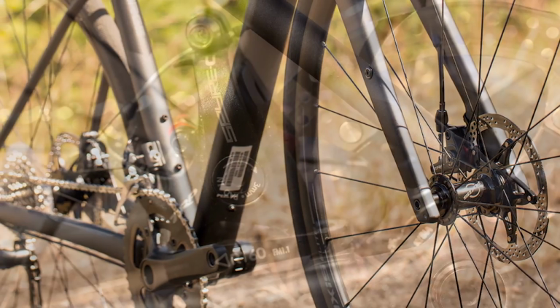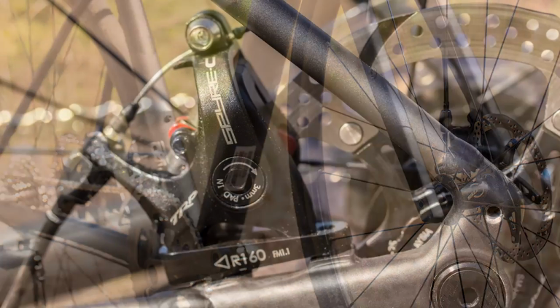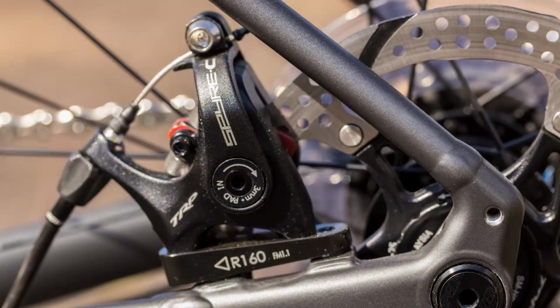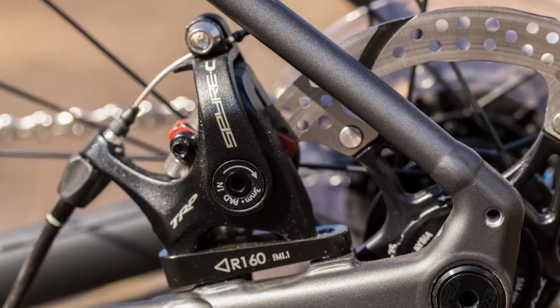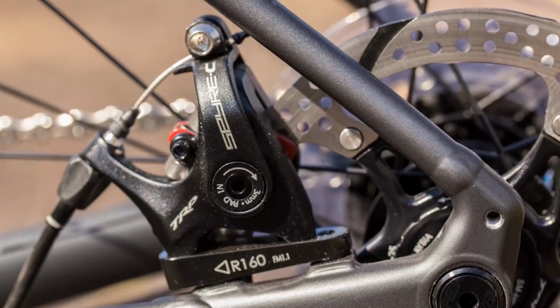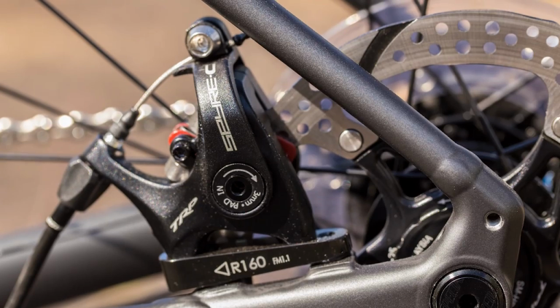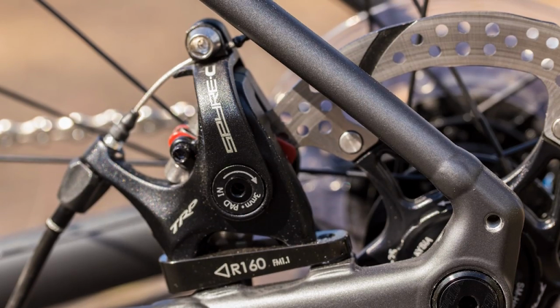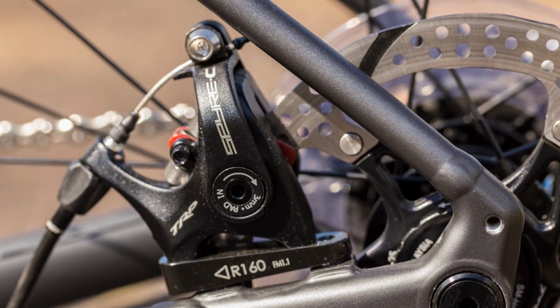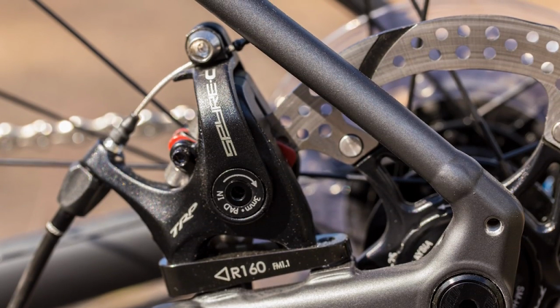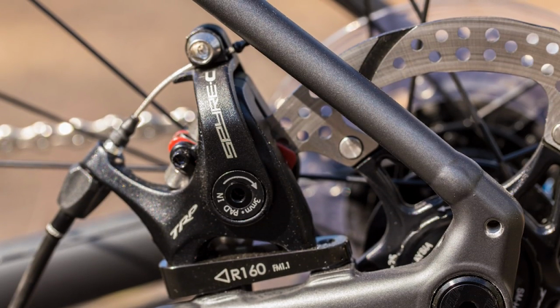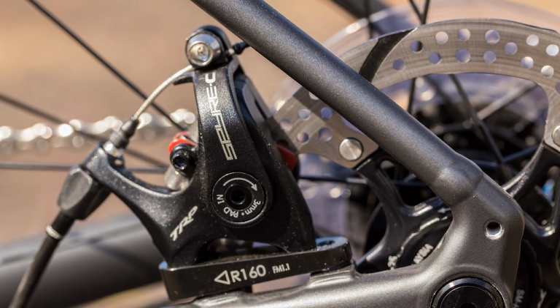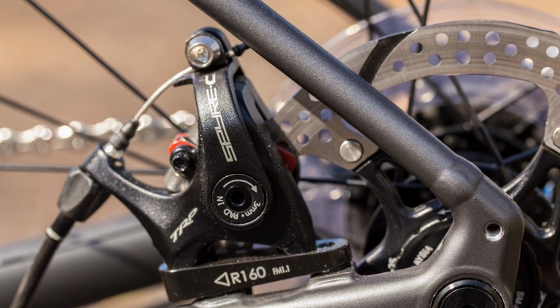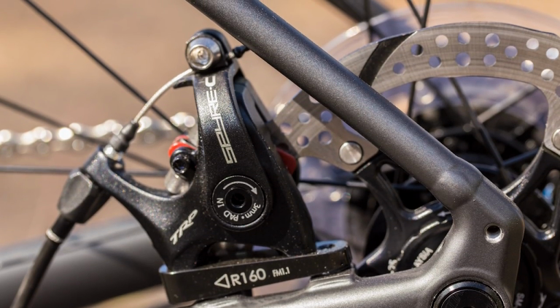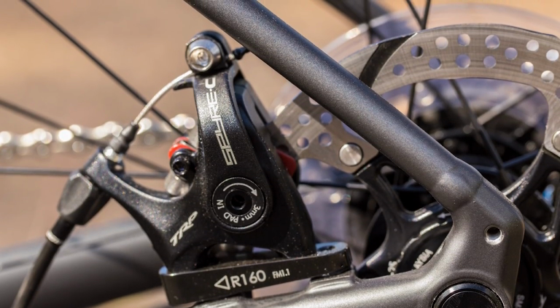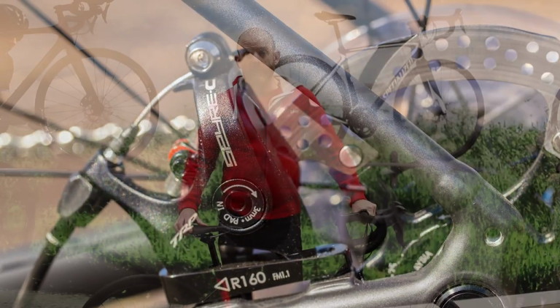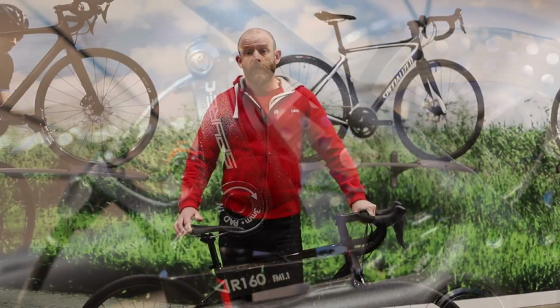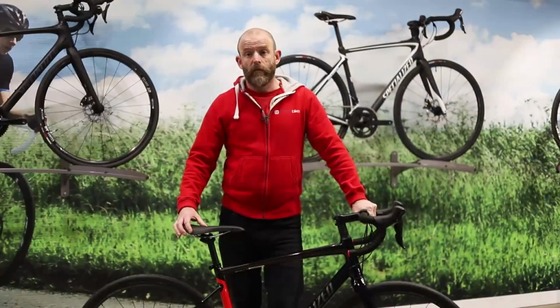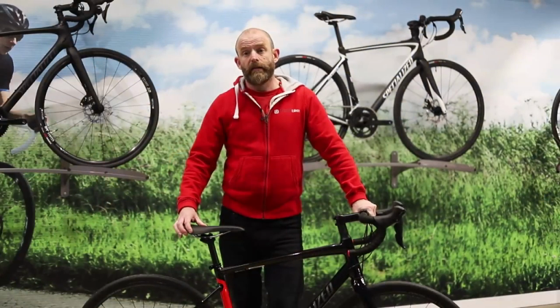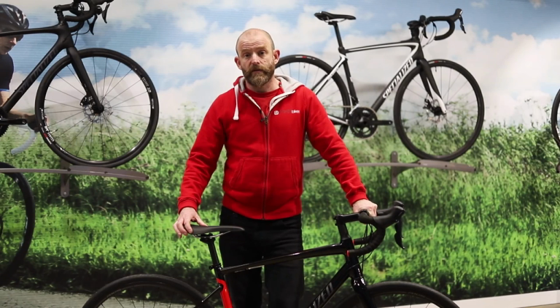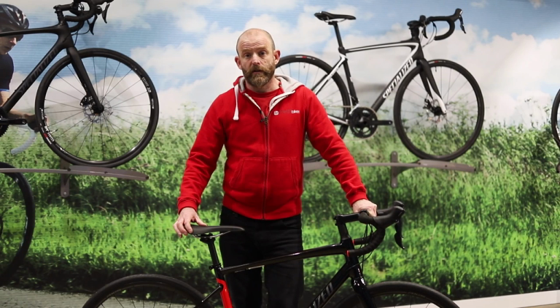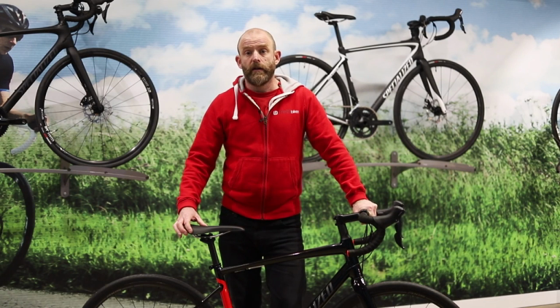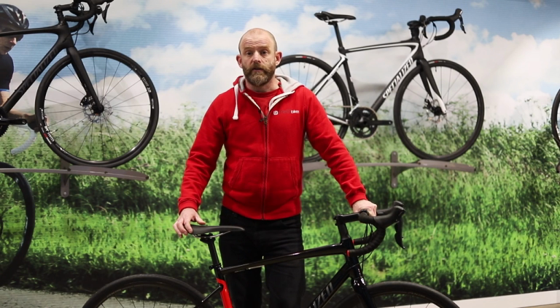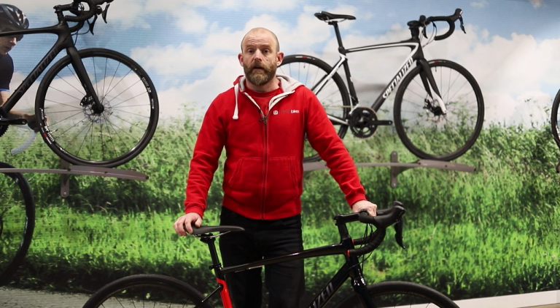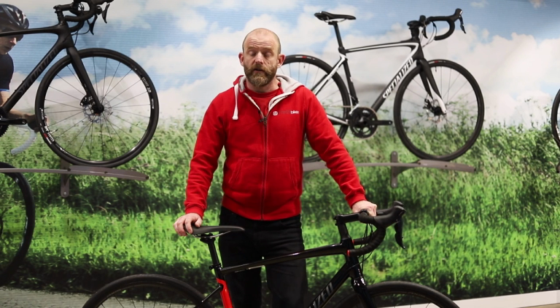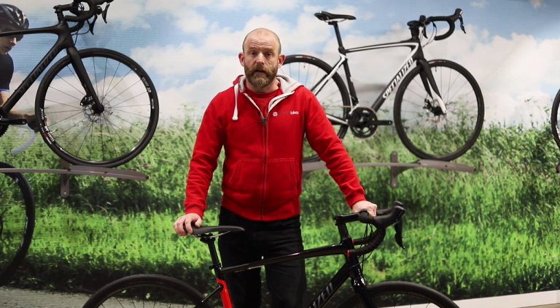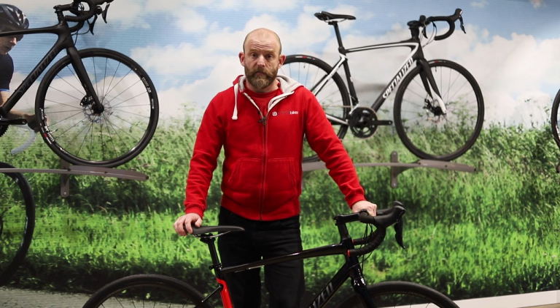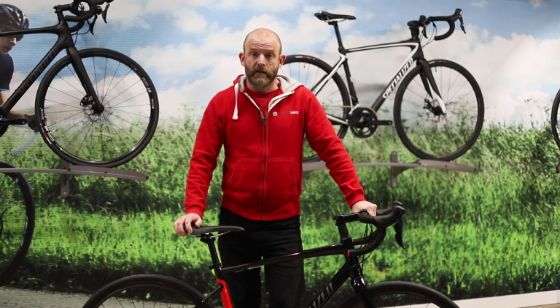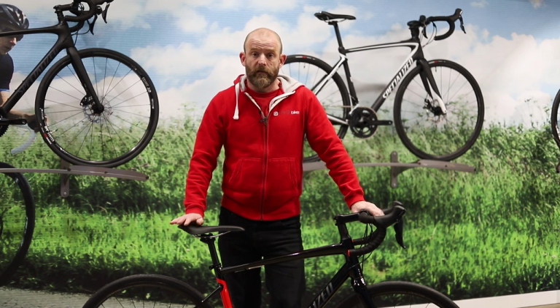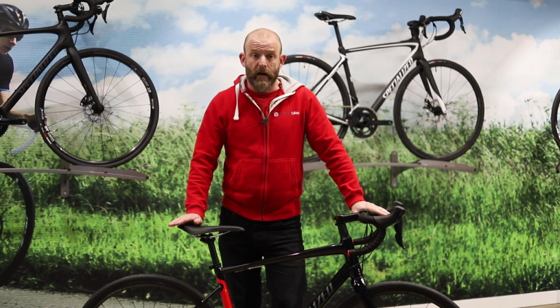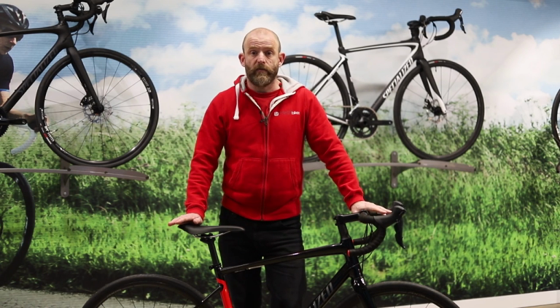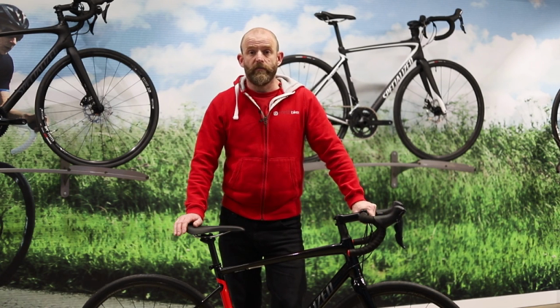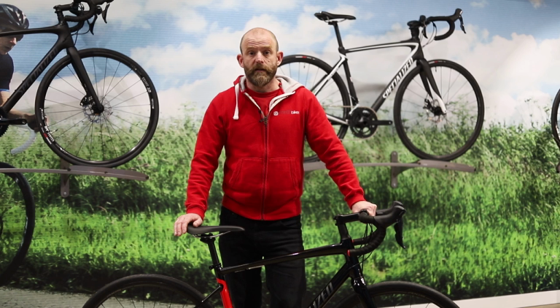The entry level models start with mechanical disc brakes, and as you go up through the range, the Comp and the S-Works feature hydraulic disc brakes for the very best braking performance.